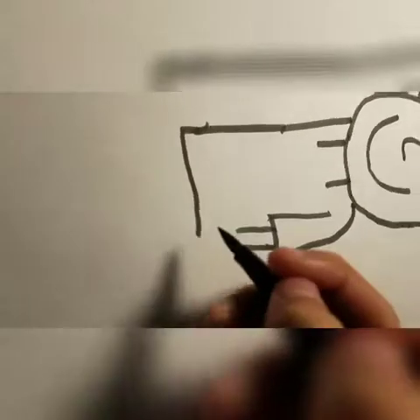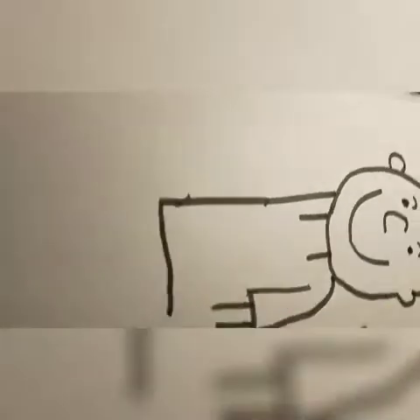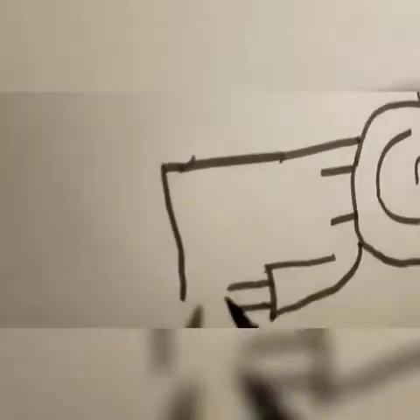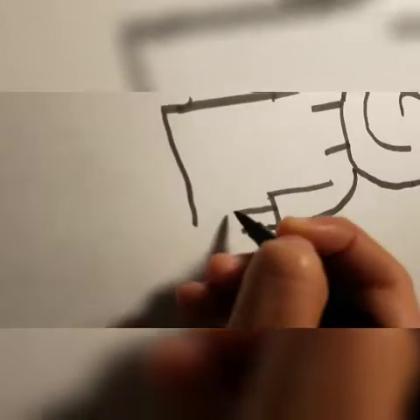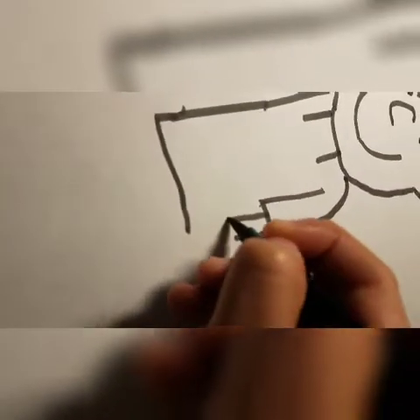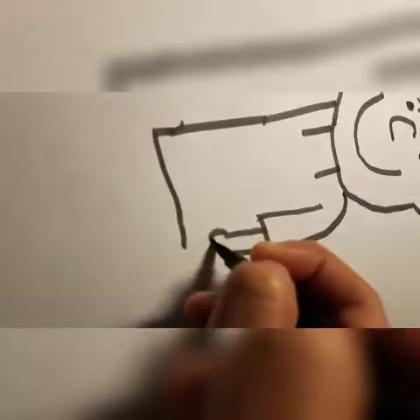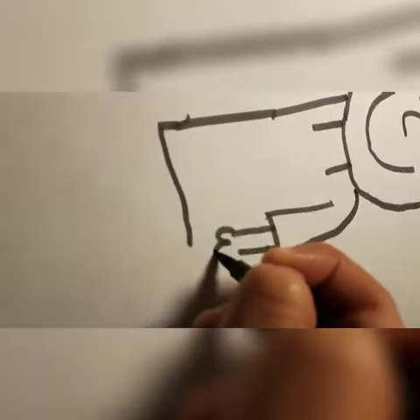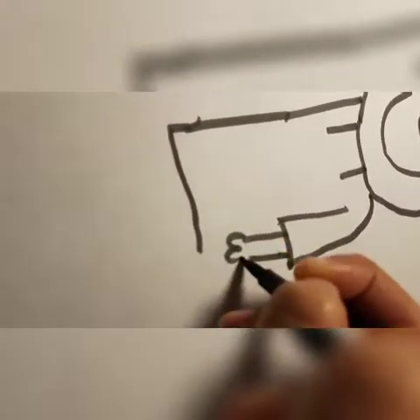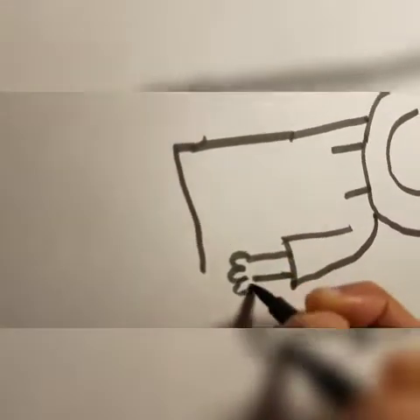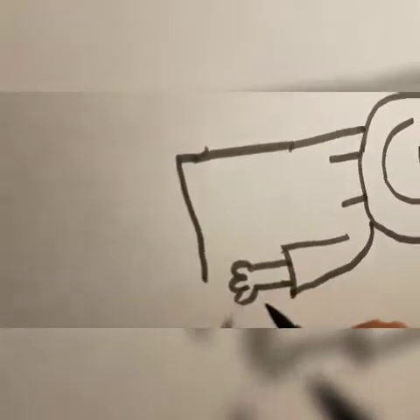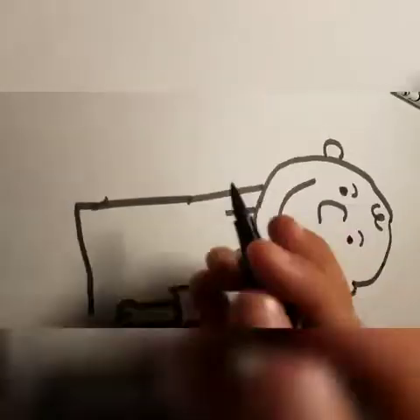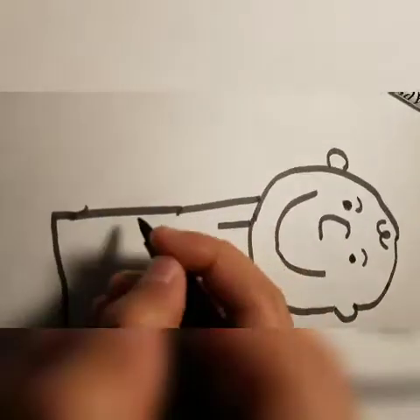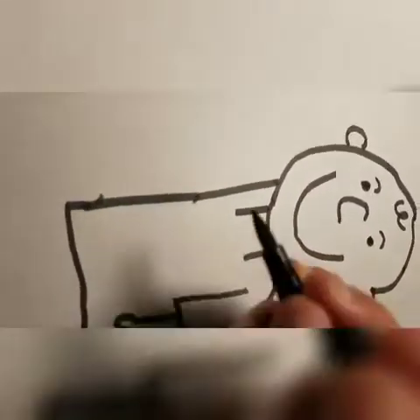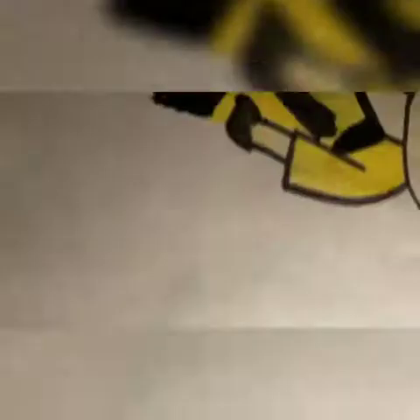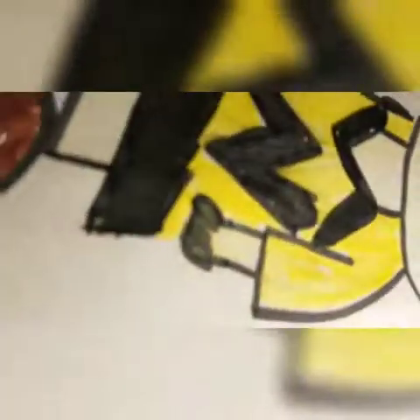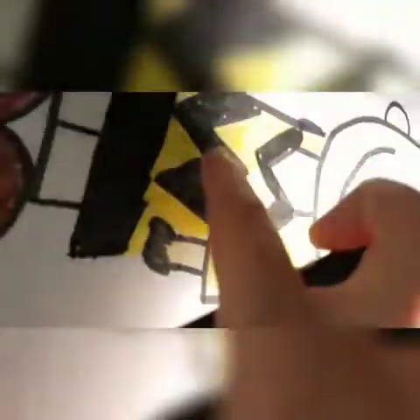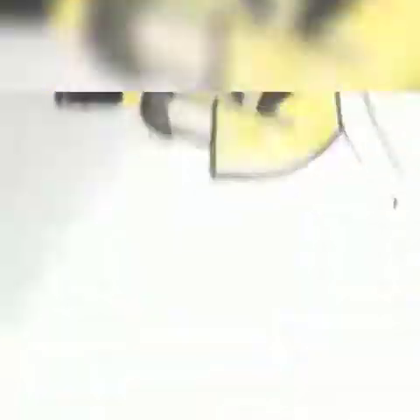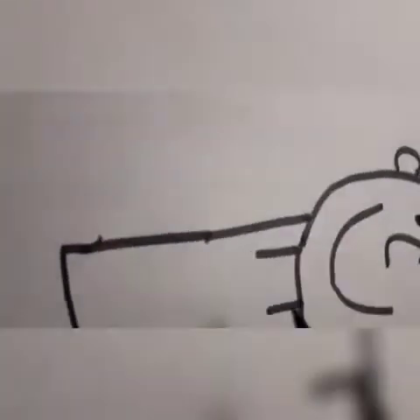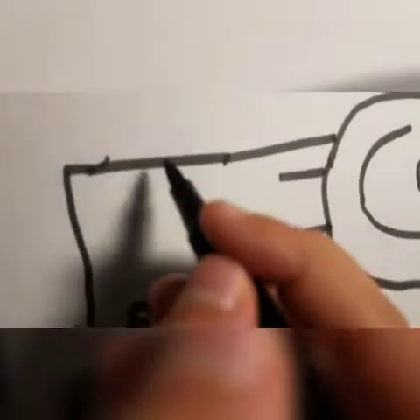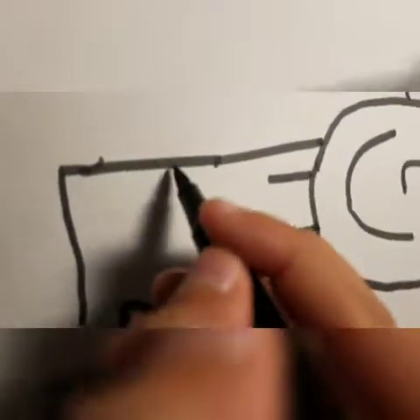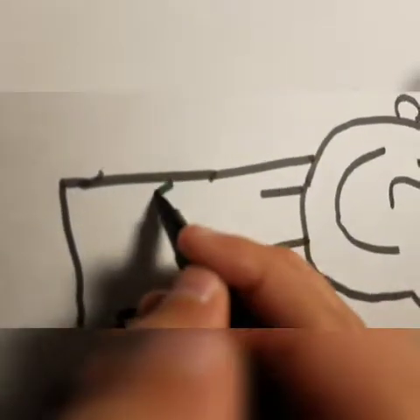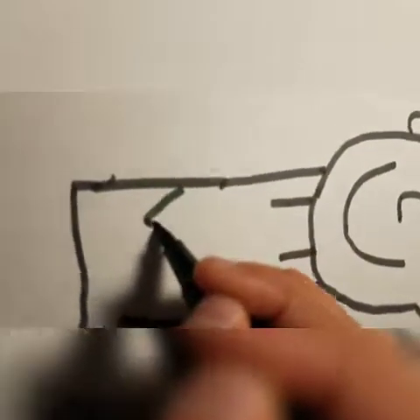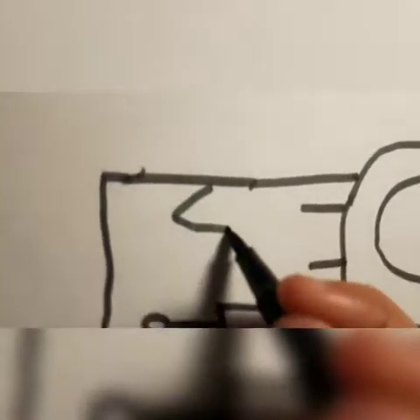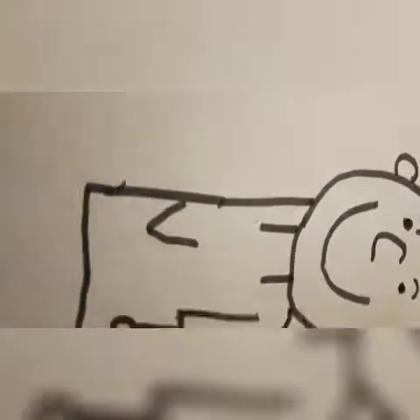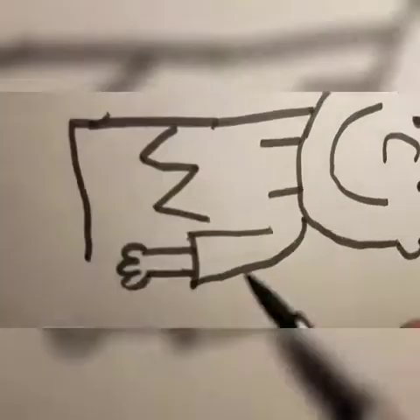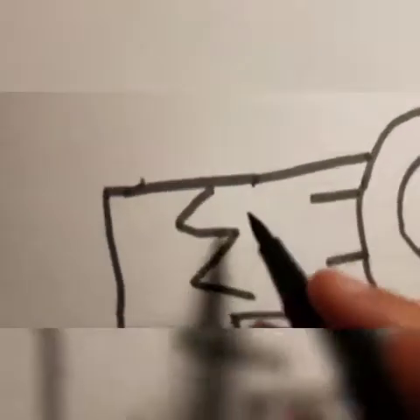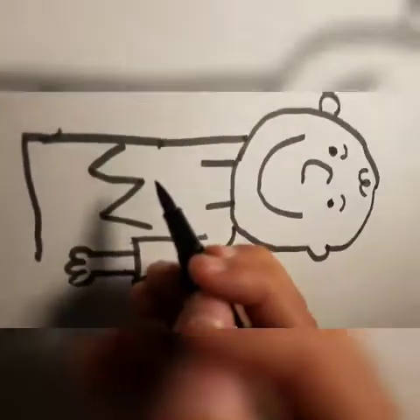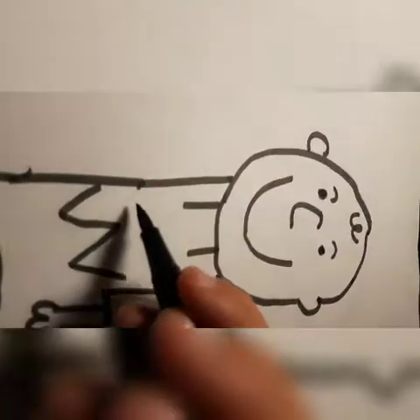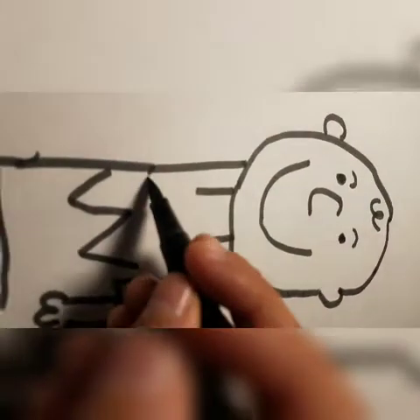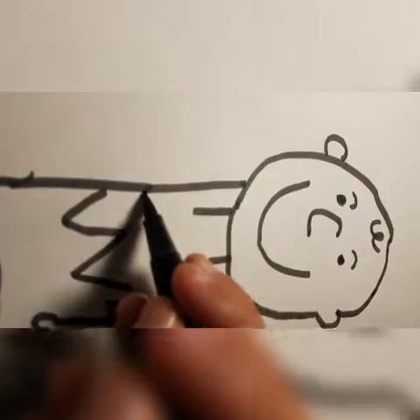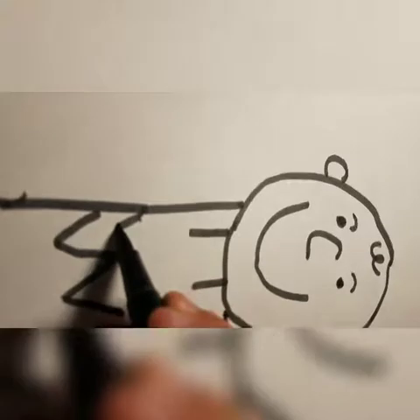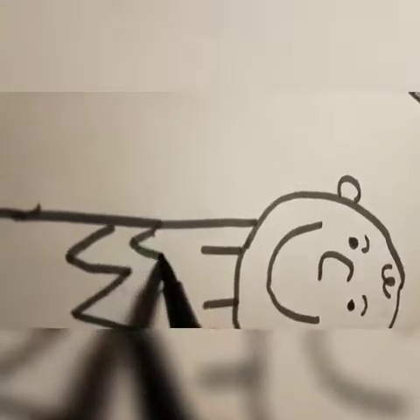Then you want to make a W, but with three lumps — one, two, and three. Then for his shirt, you want to make a W and then another W.